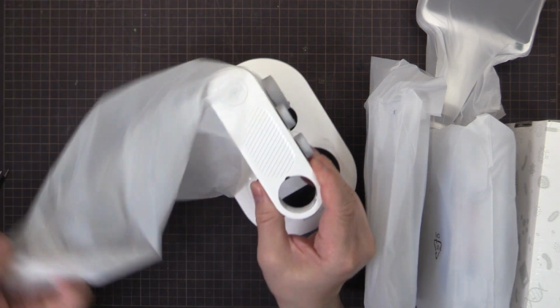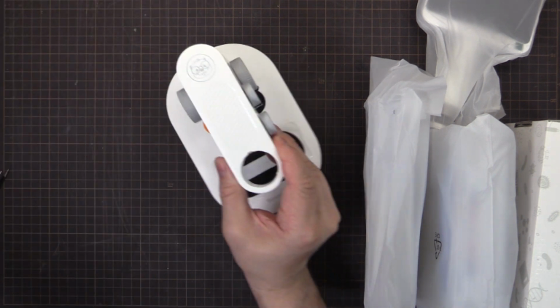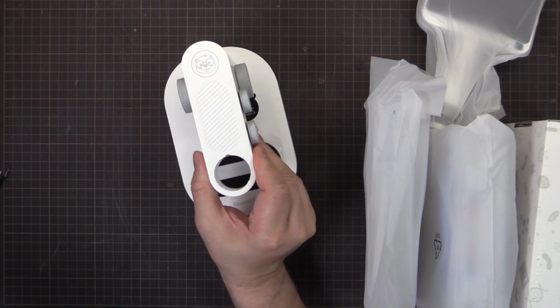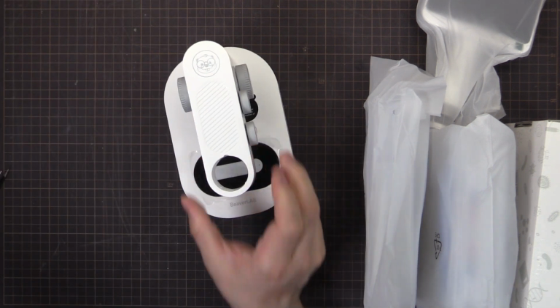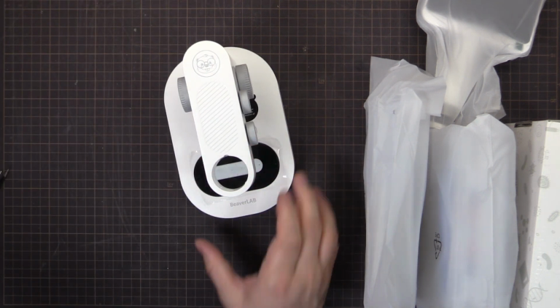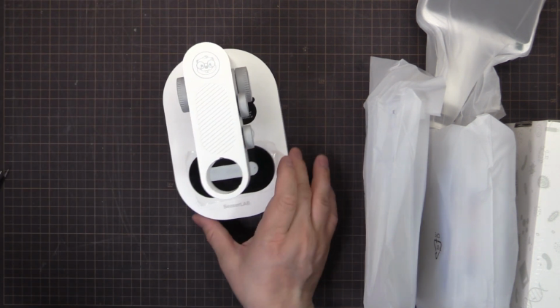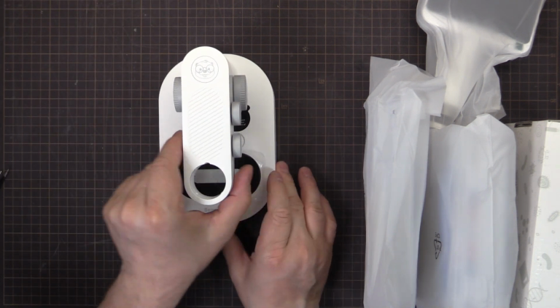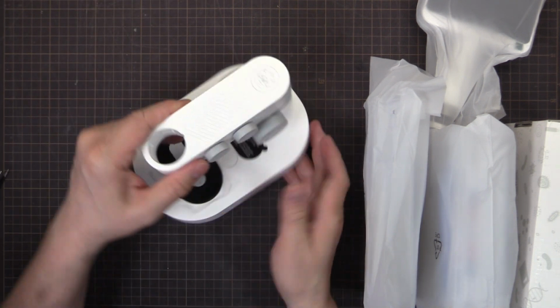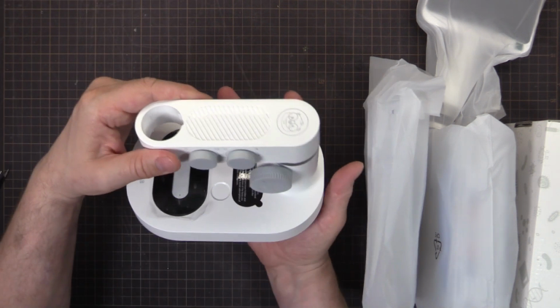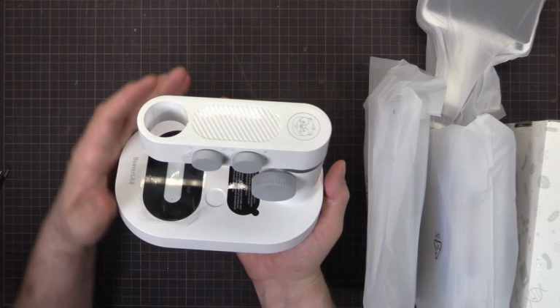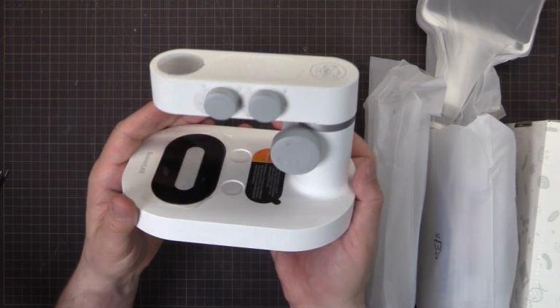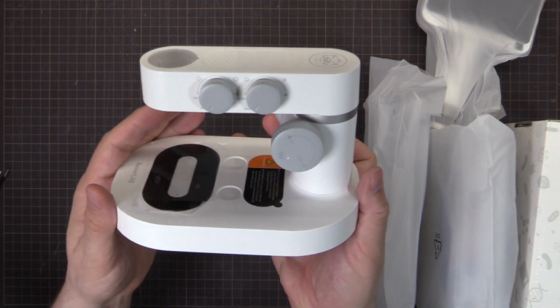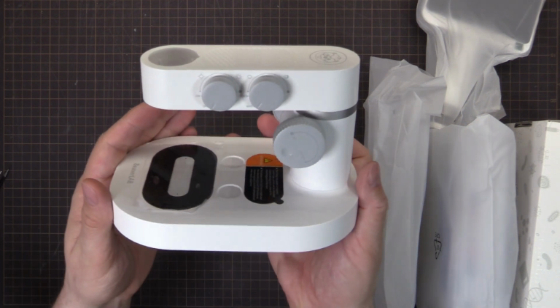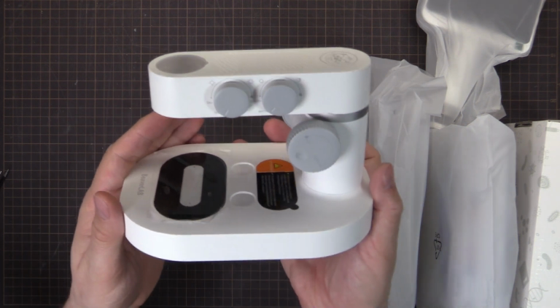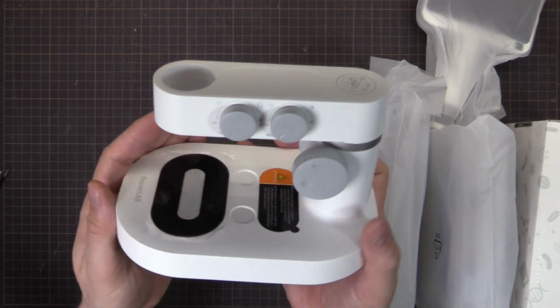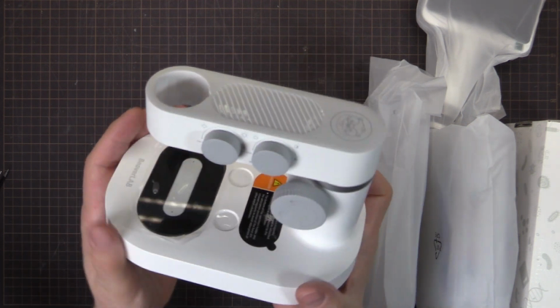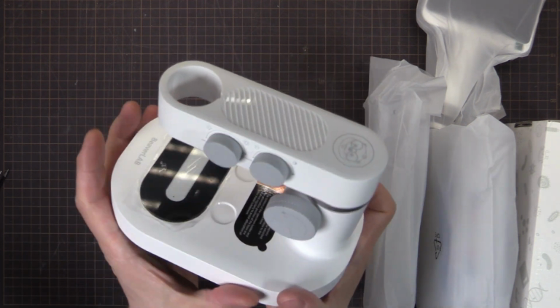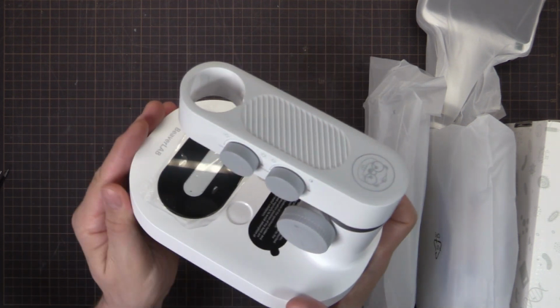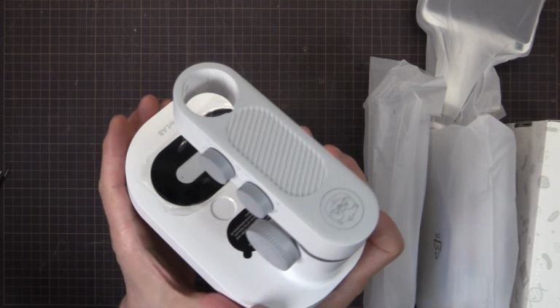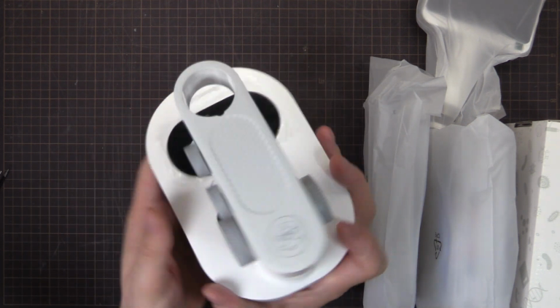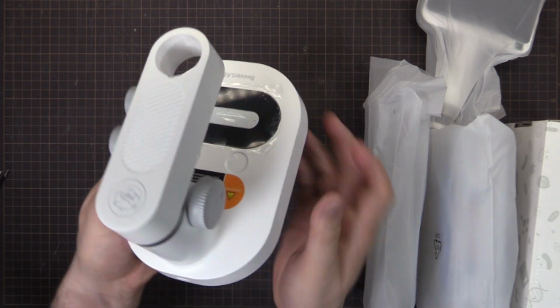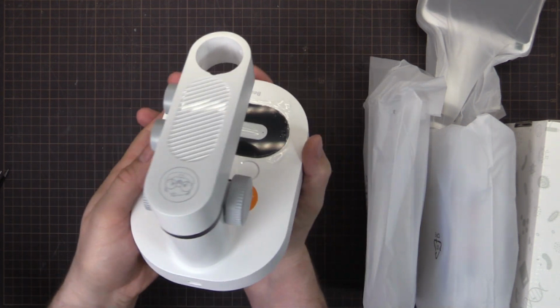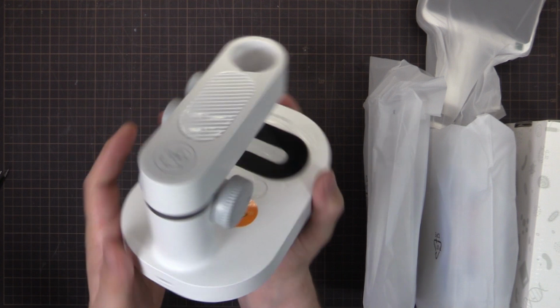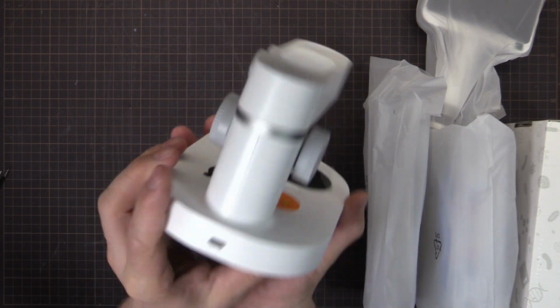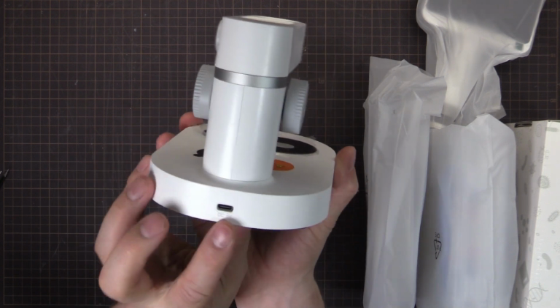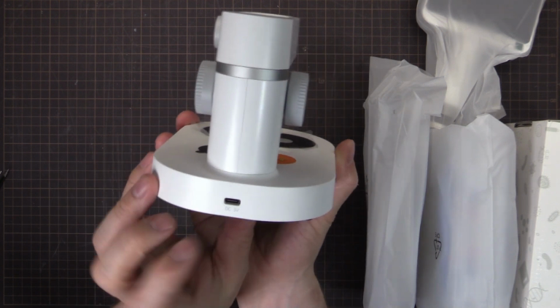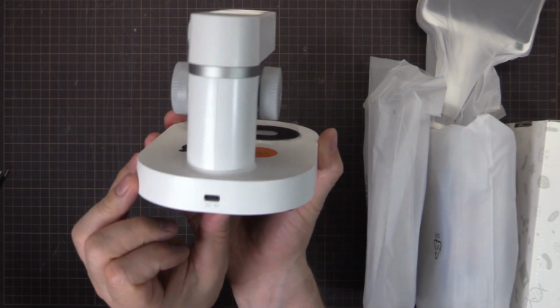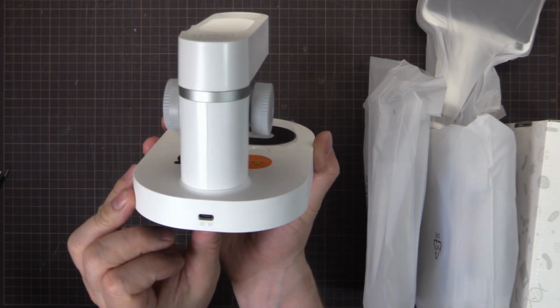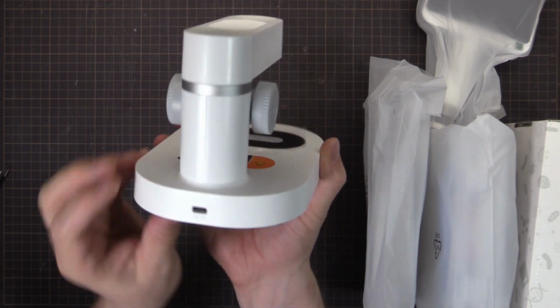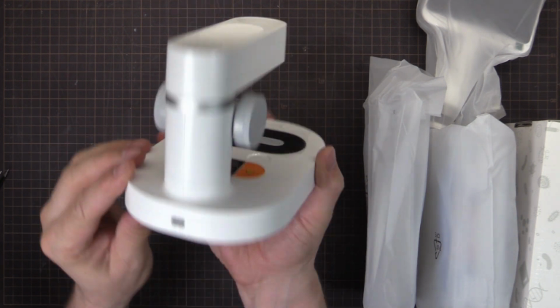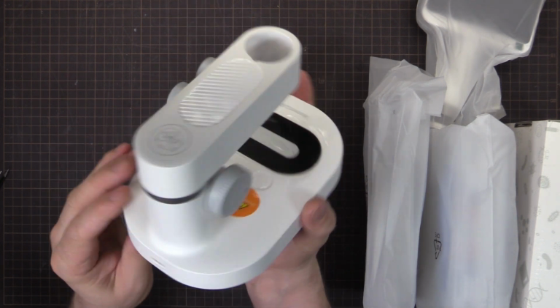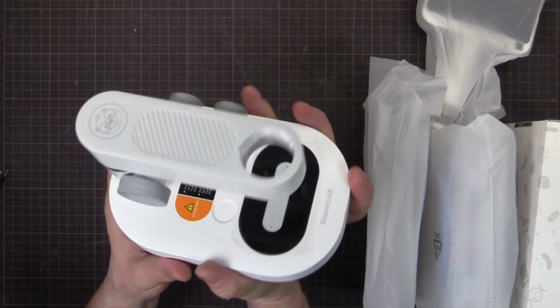Look at that — that's actually quite nice. Nice matte white finish, USB port in the back for charging and power.